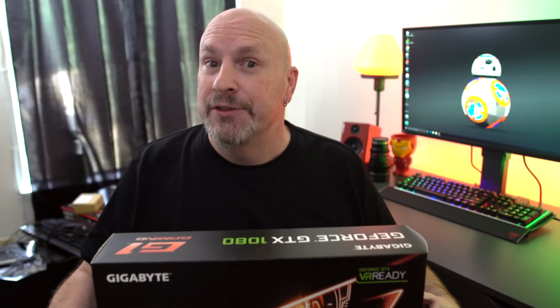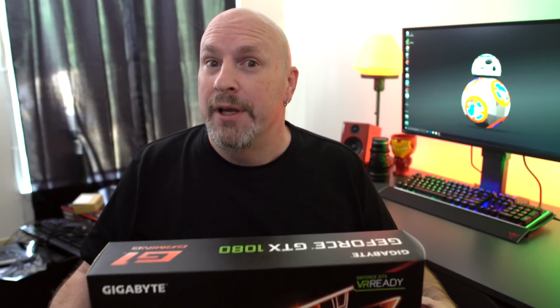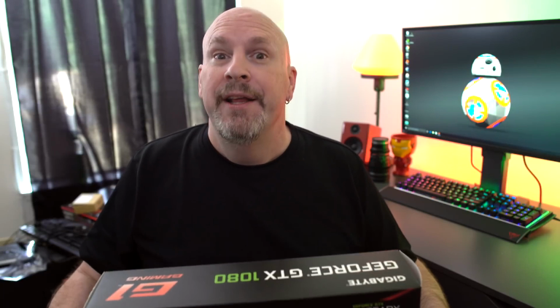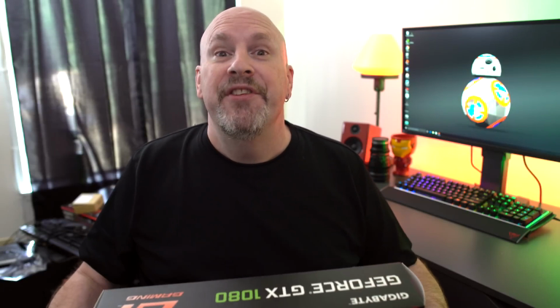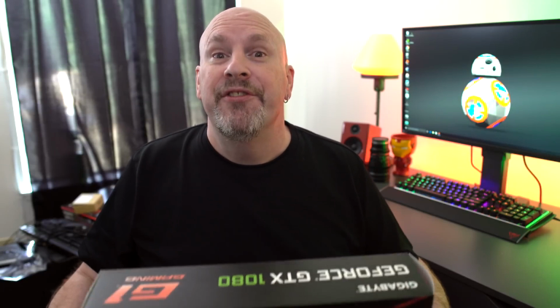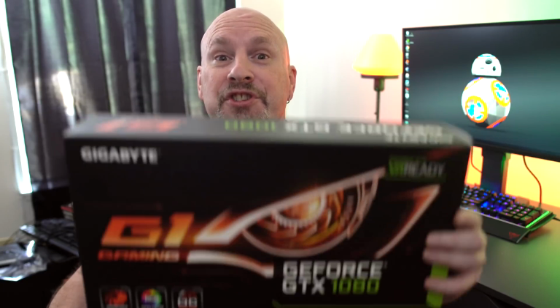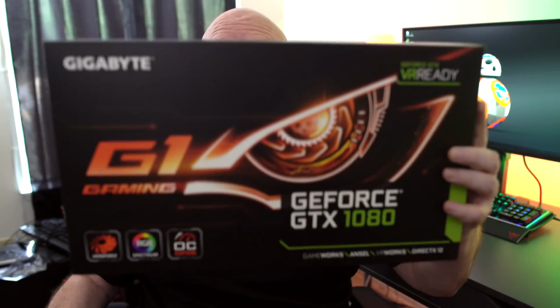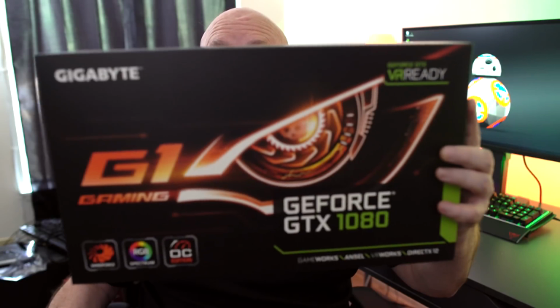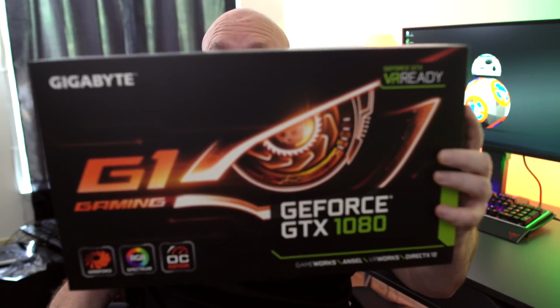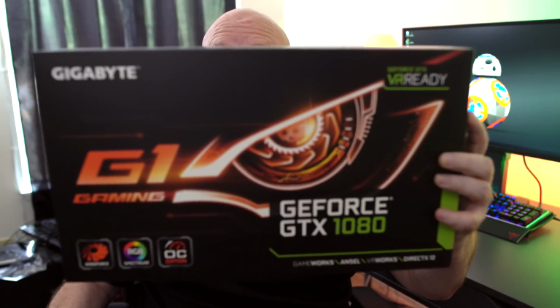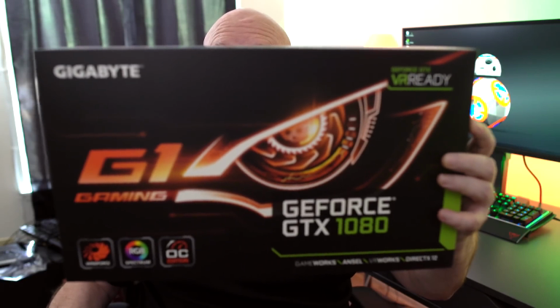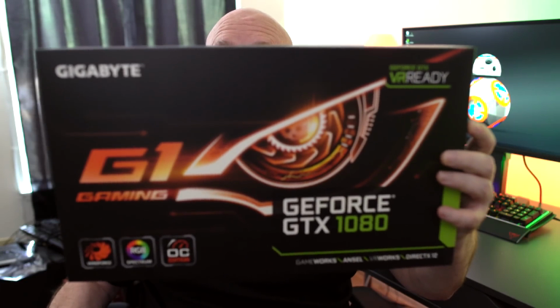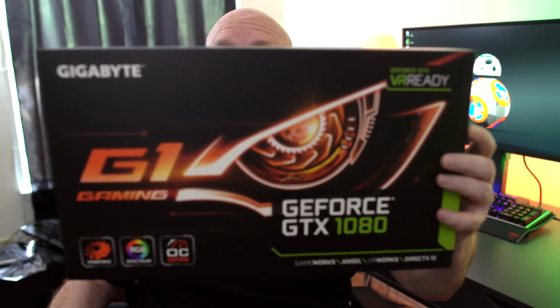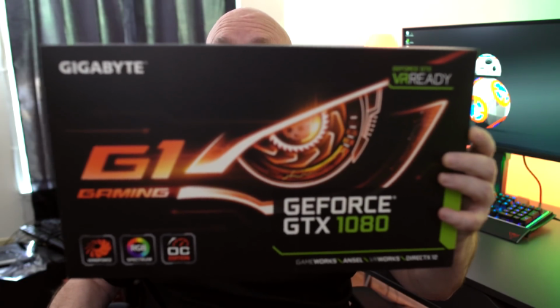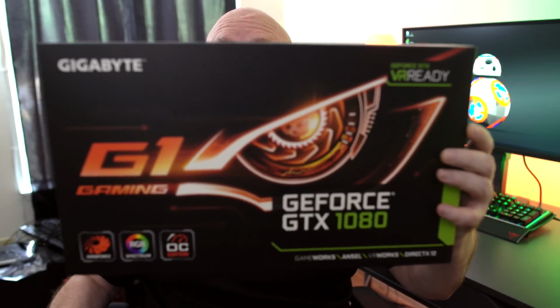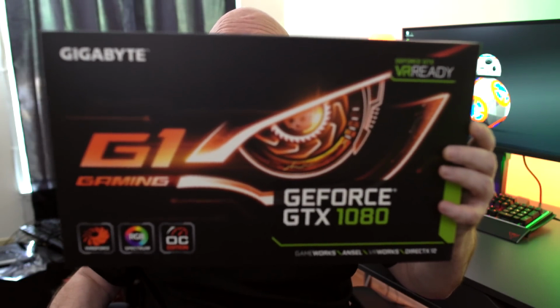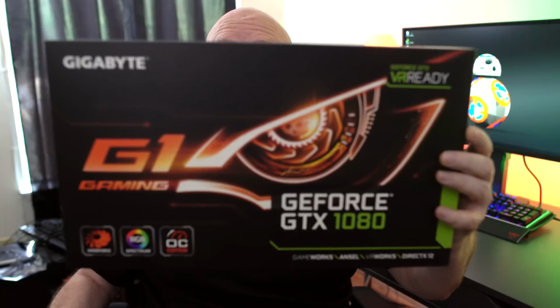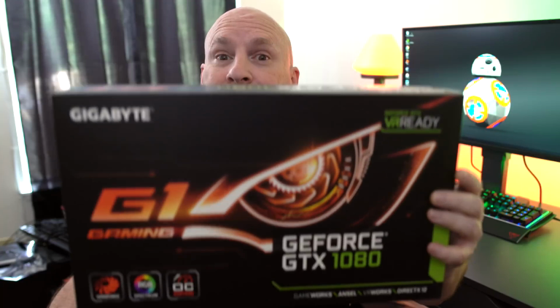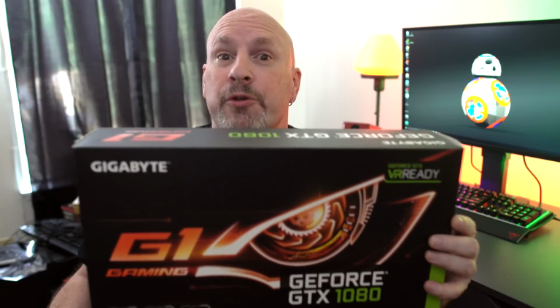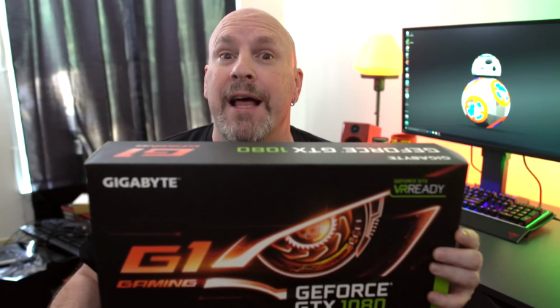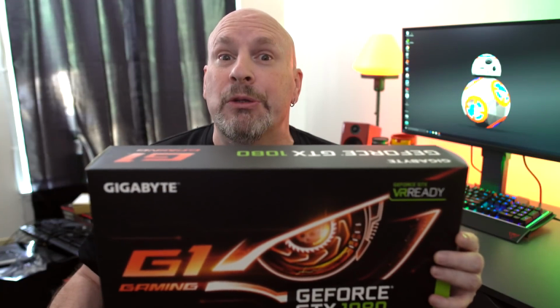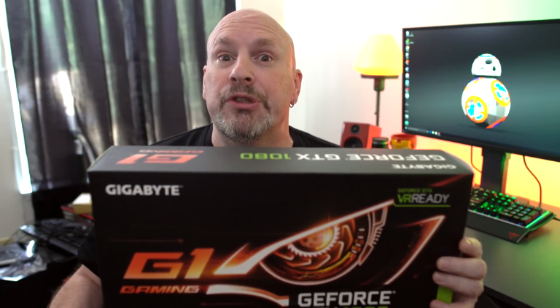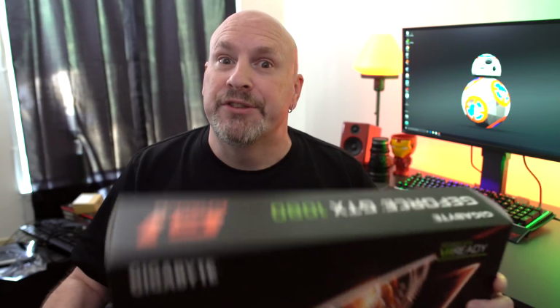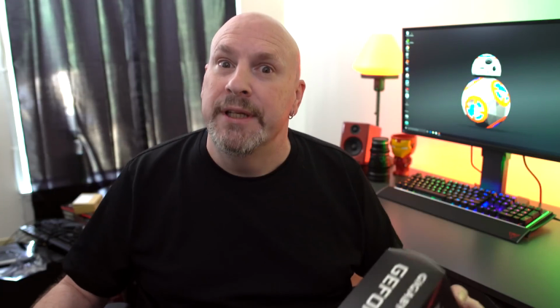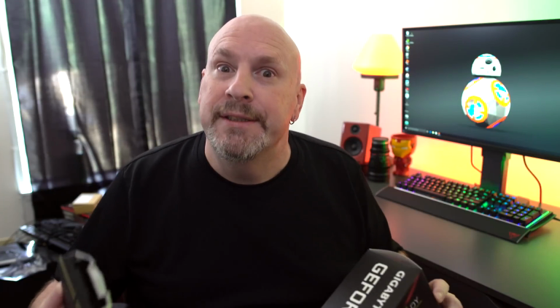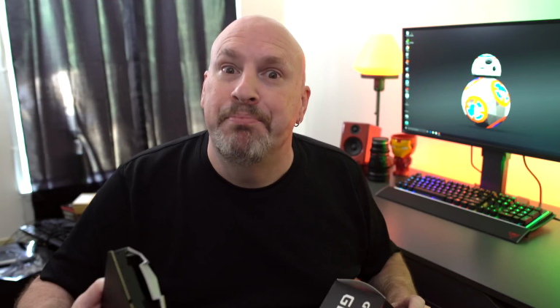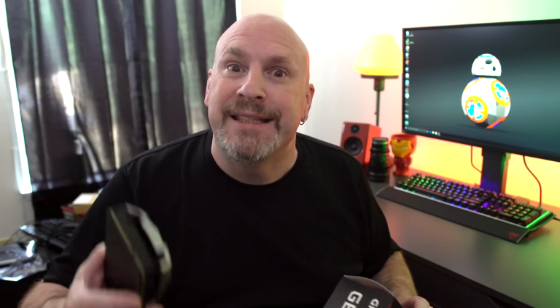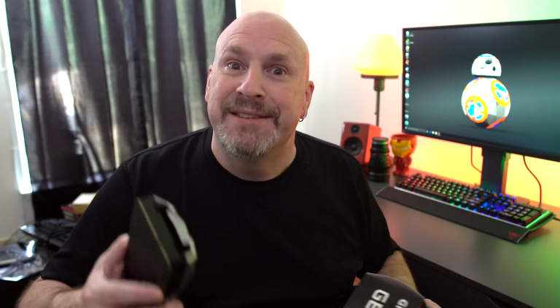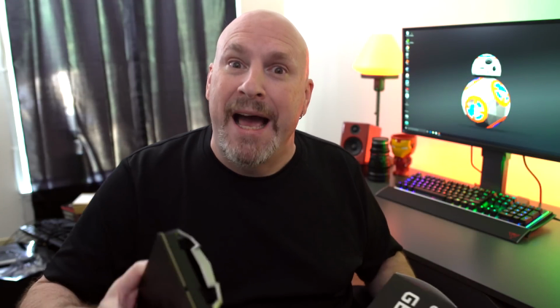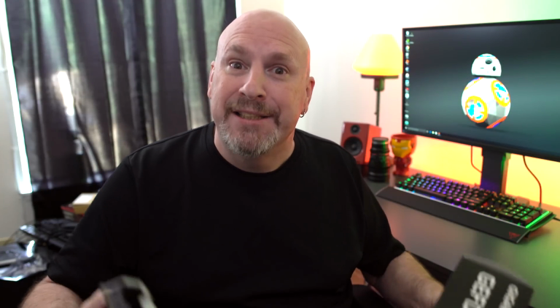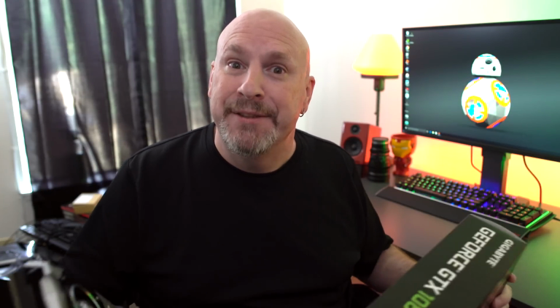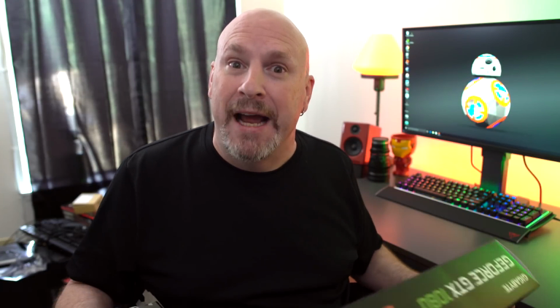That's right. This is the G1 Gaming Edition from the people over at Gigabyte, featuring a lot of cool stuff. So let's unbox this badass thing.